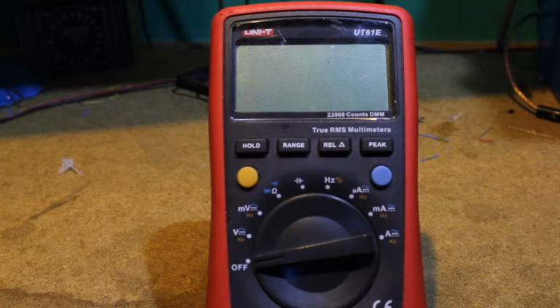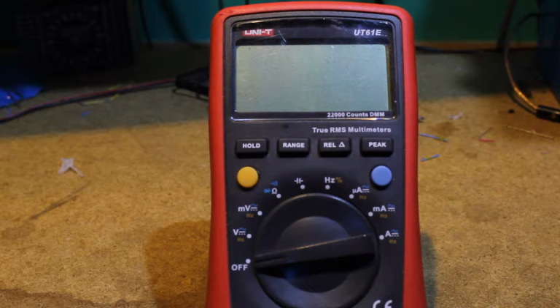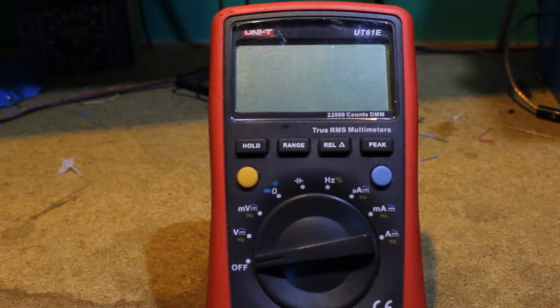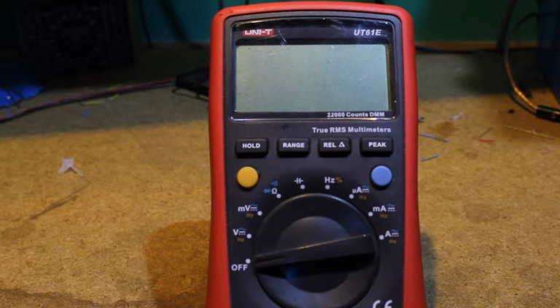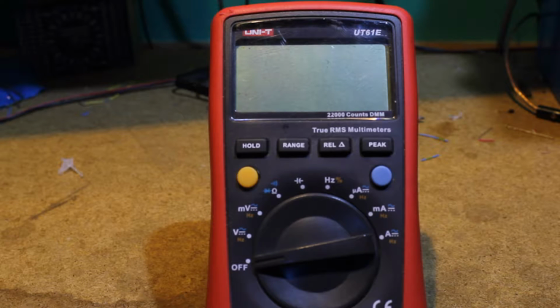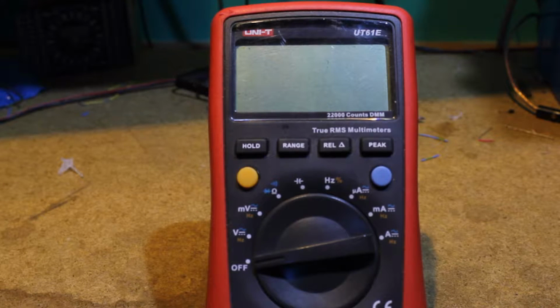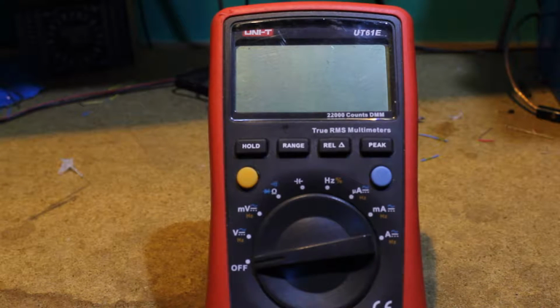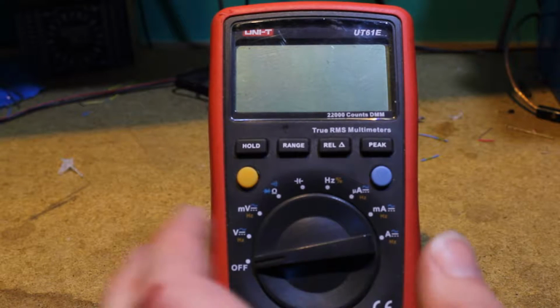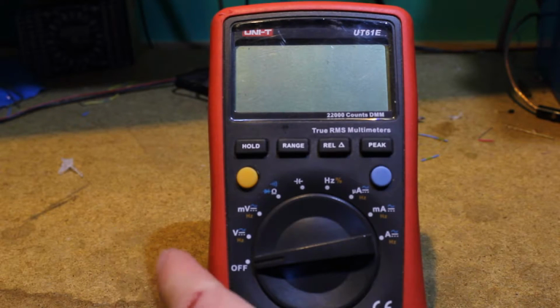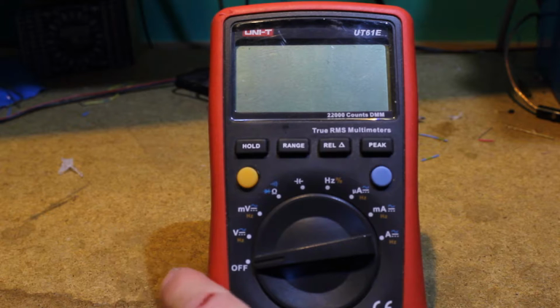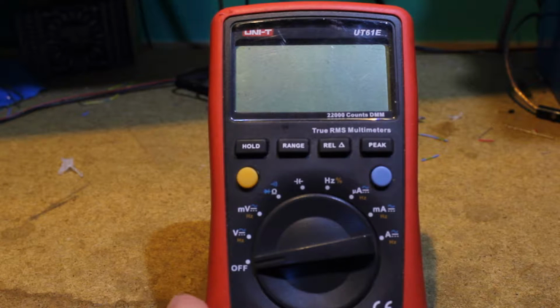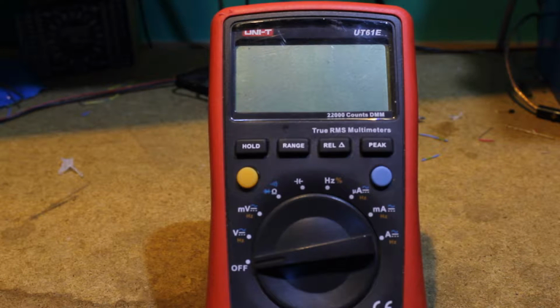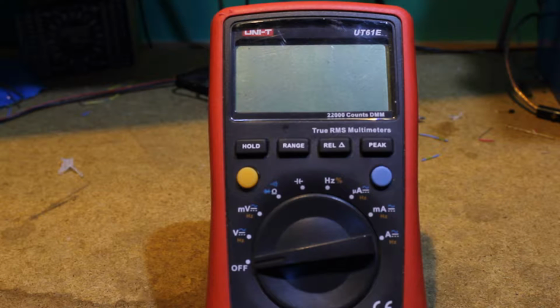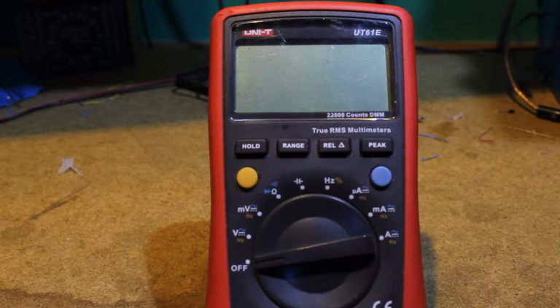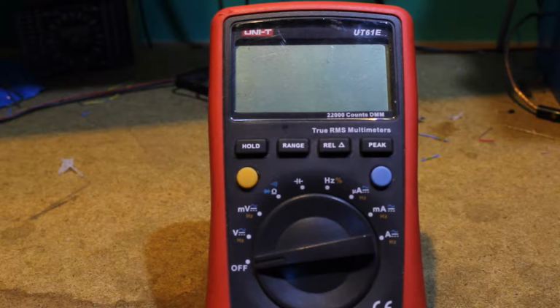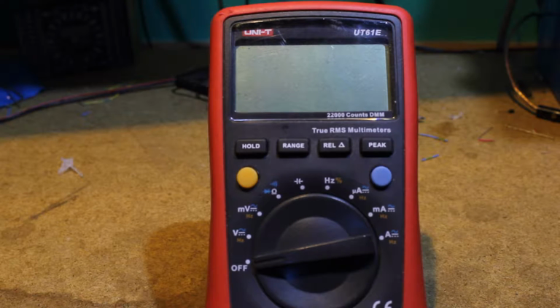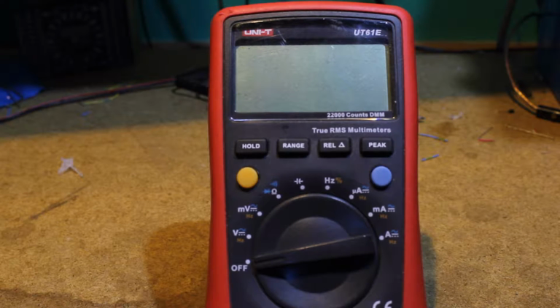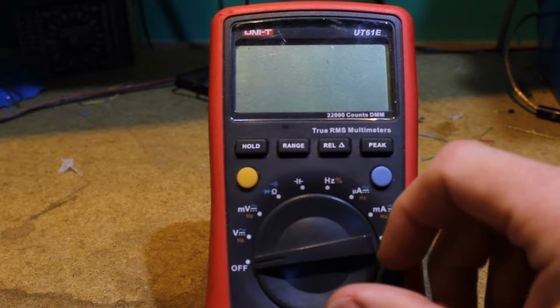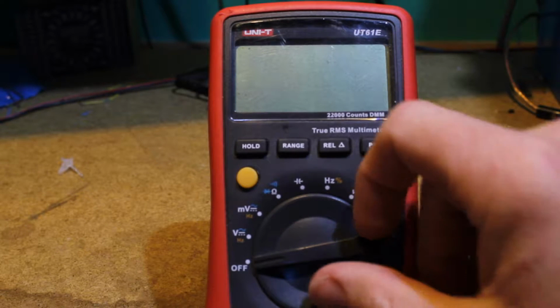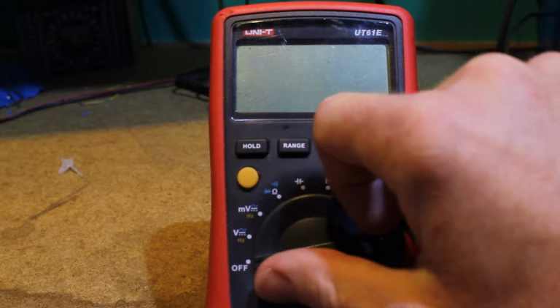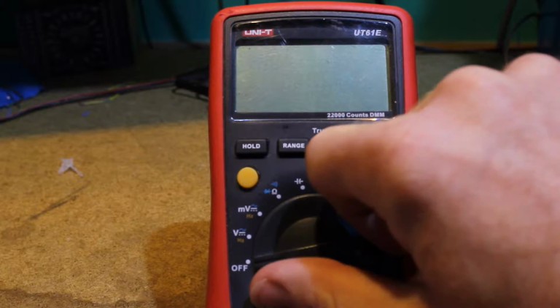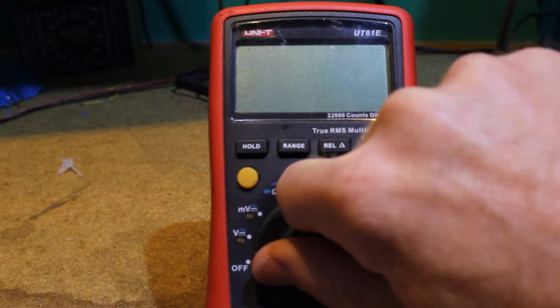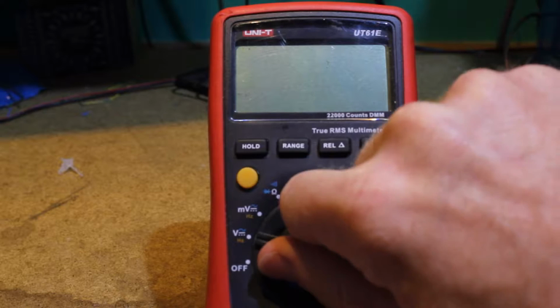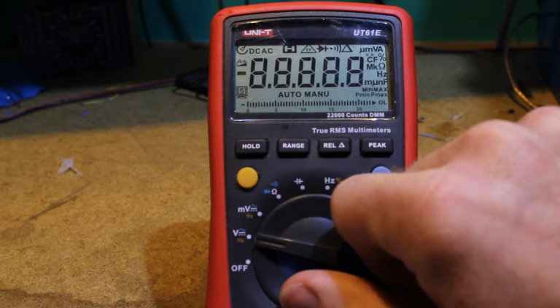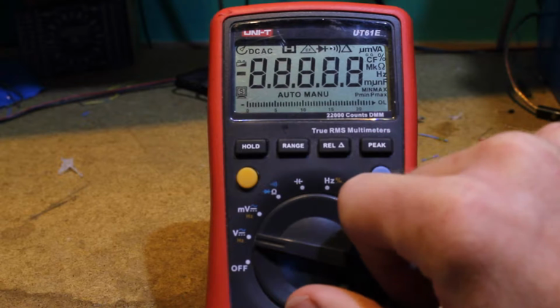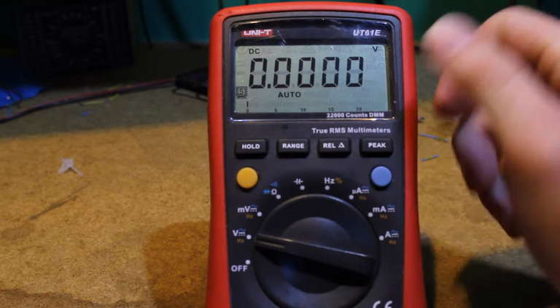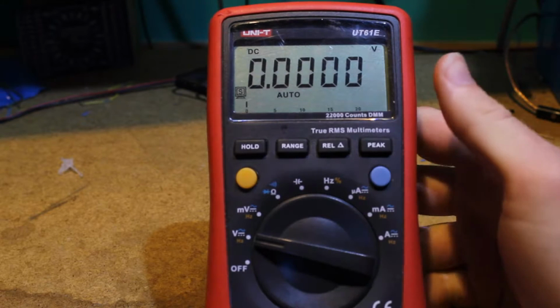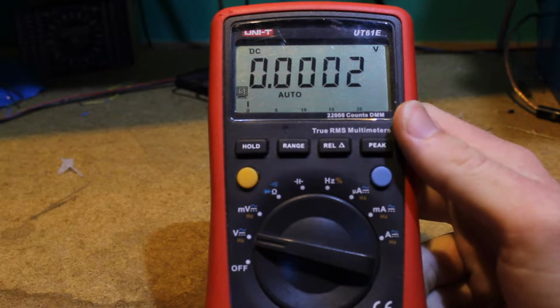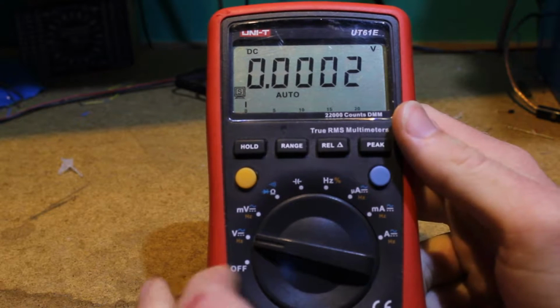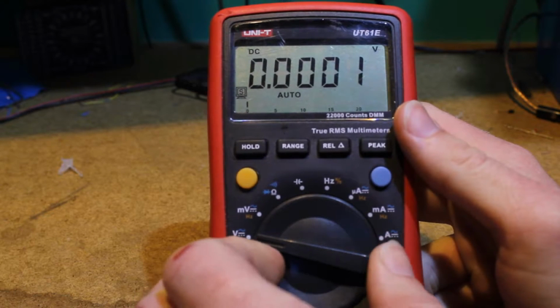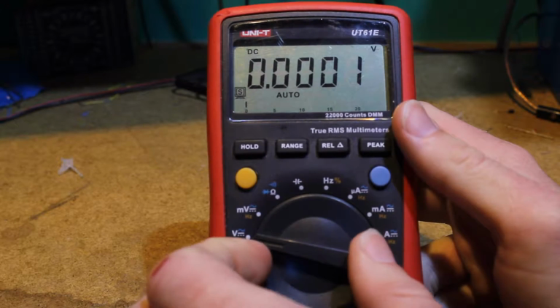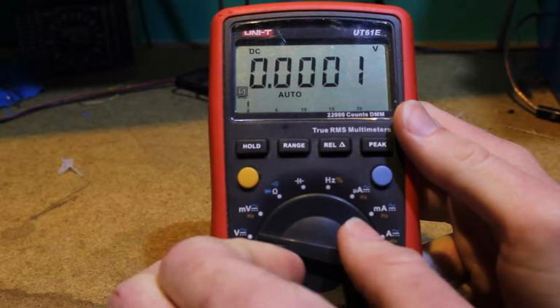Hello. Here today is the Unity UT61E. I really like this meter. I've owned it for a couple of years. It's very accurate on most of its ranges.